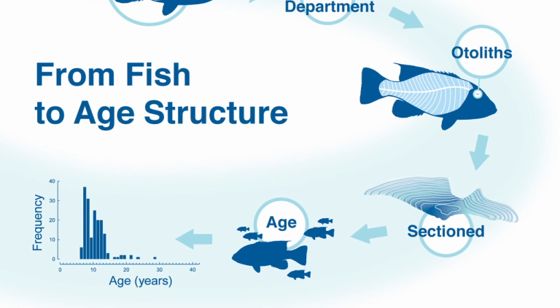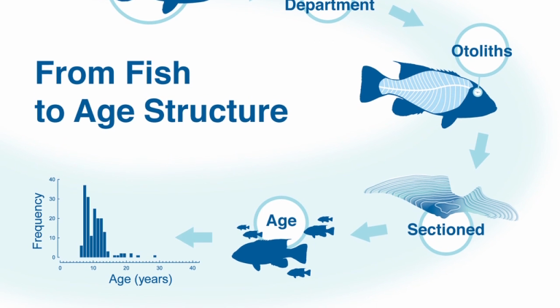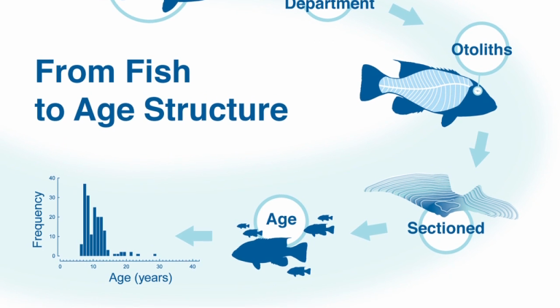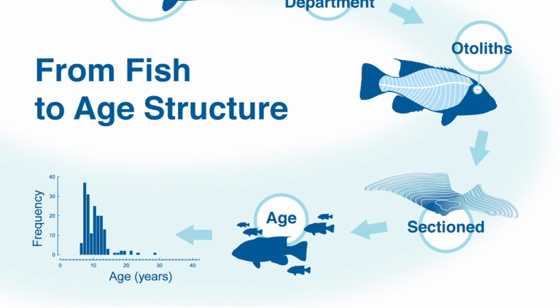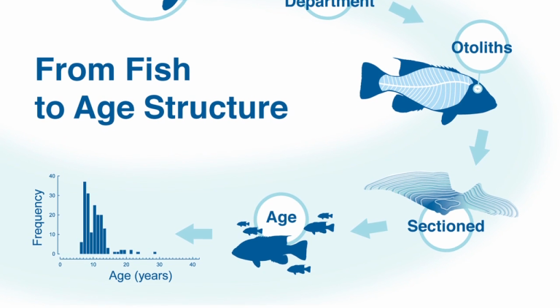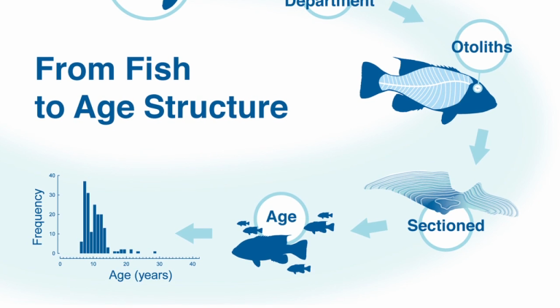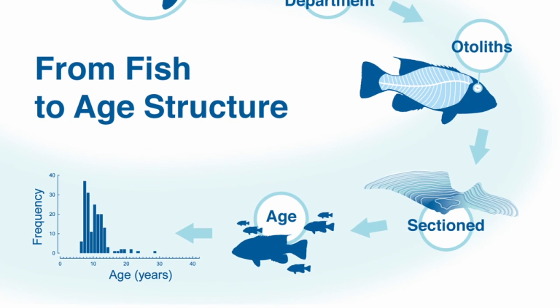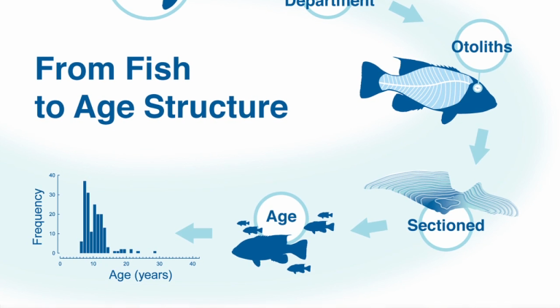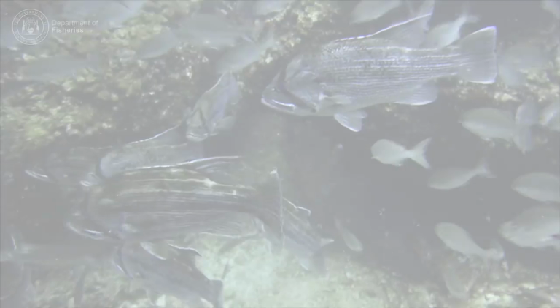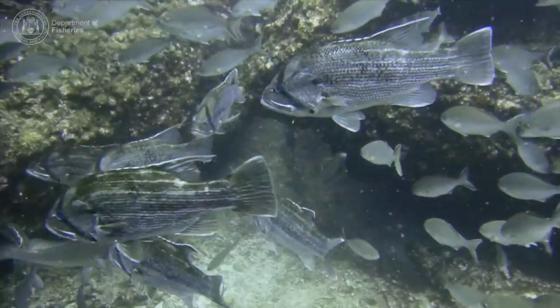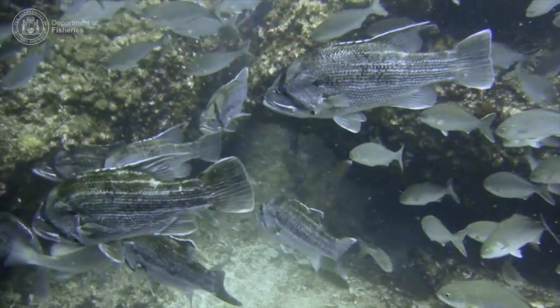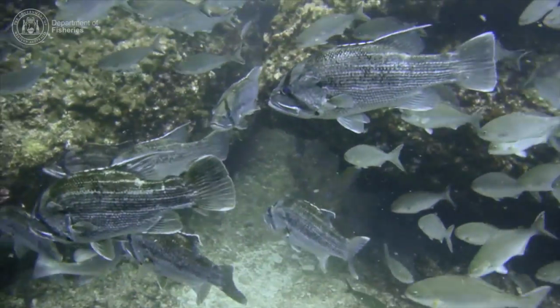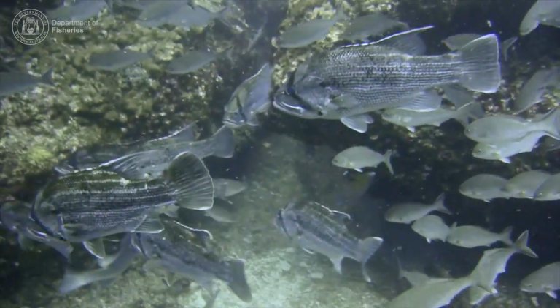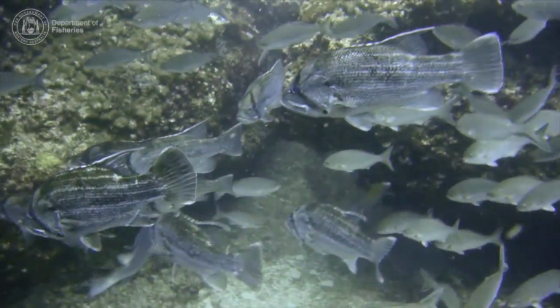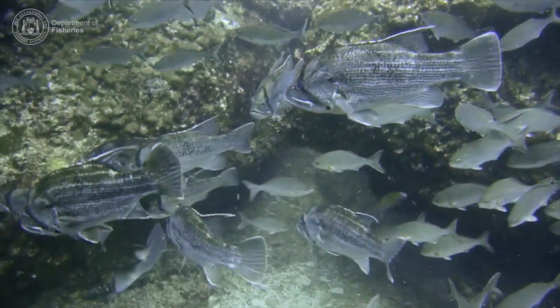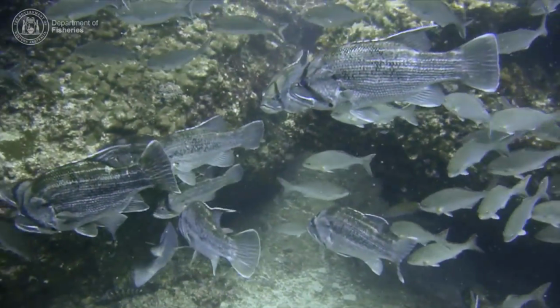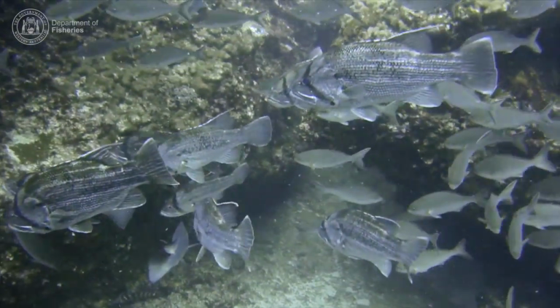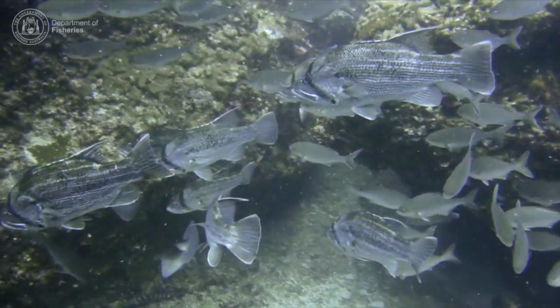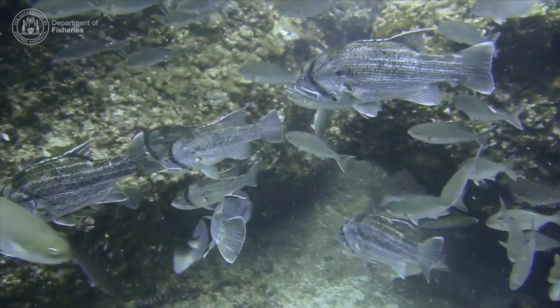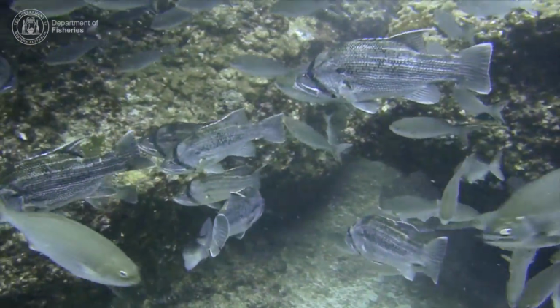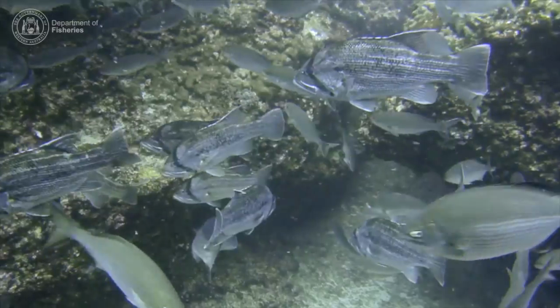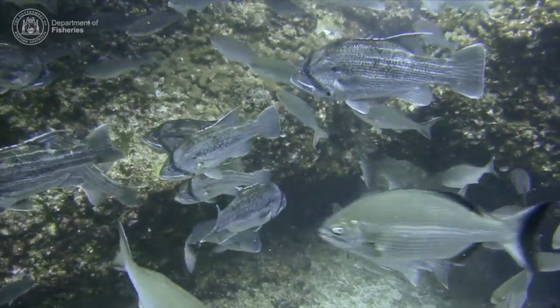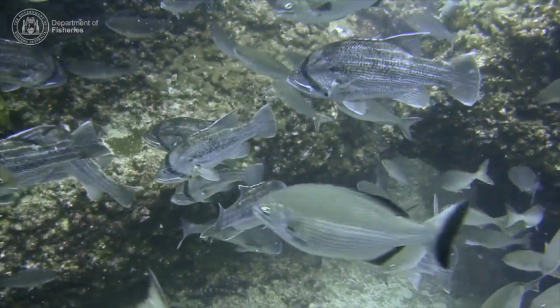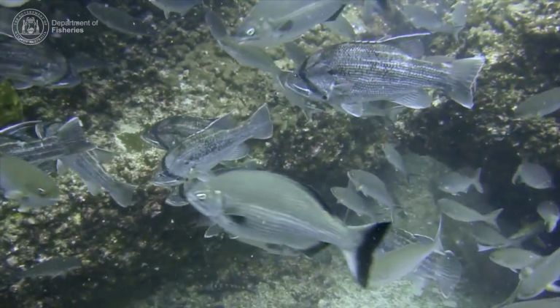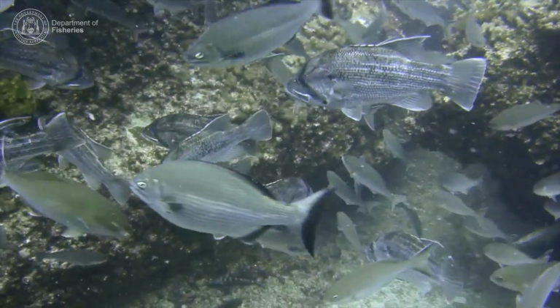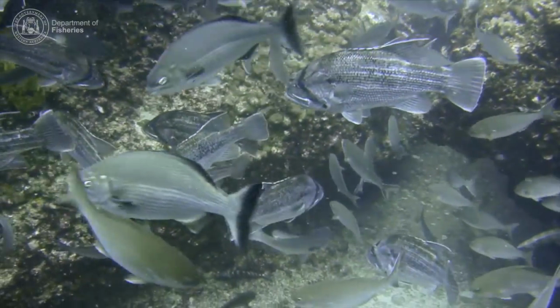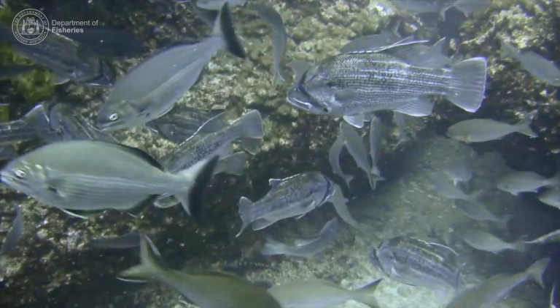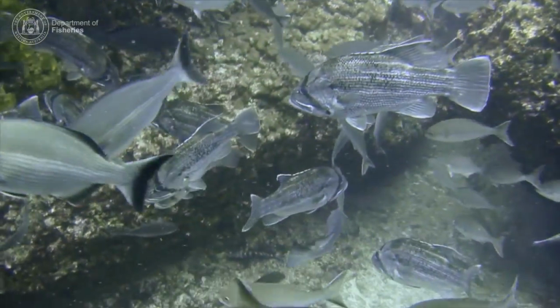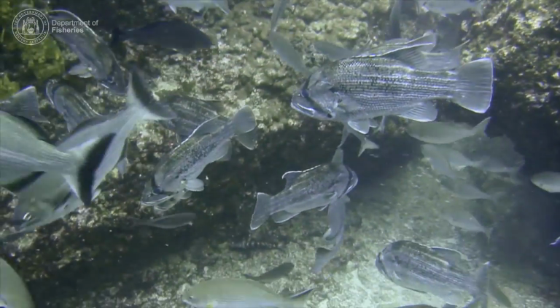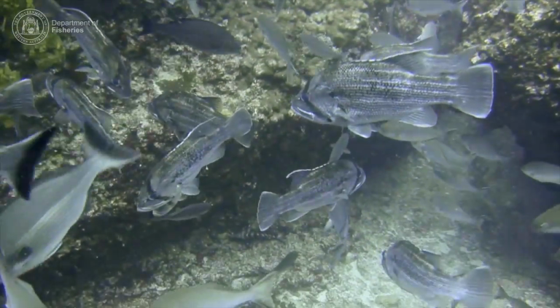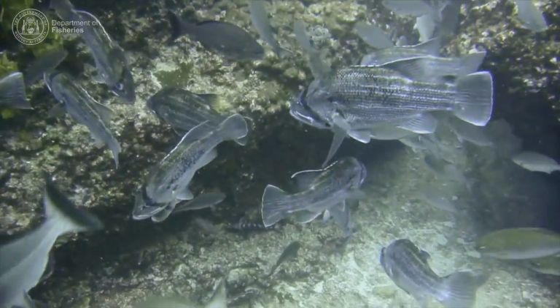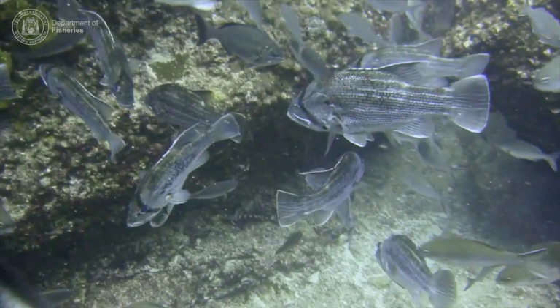That's why the fish frames from the fish you catch are so important for fisheries research. They are crucial to help us better understand what is happening with our fish resources.